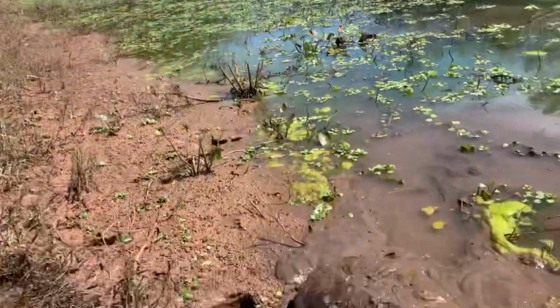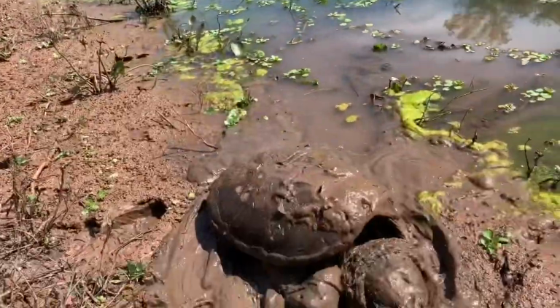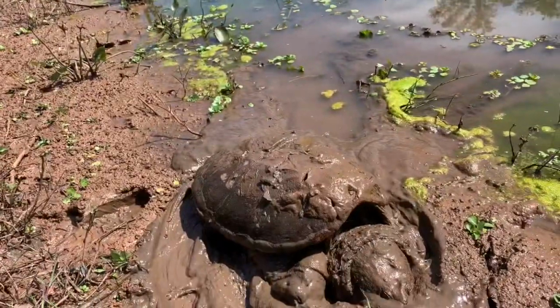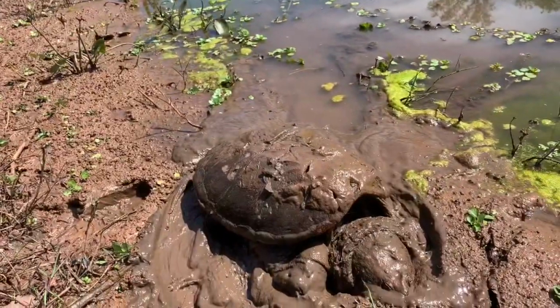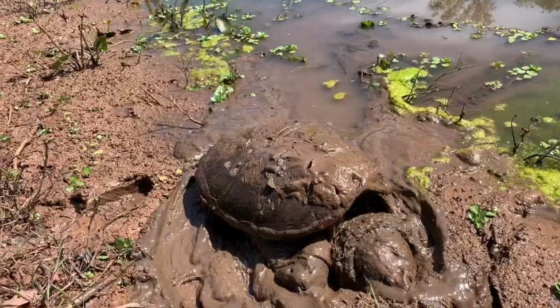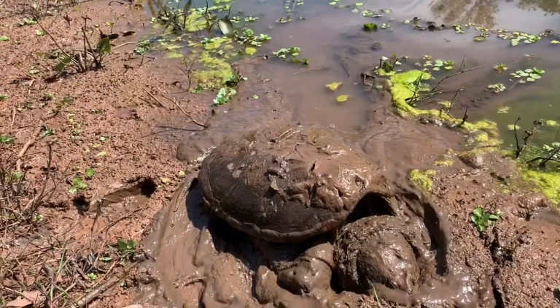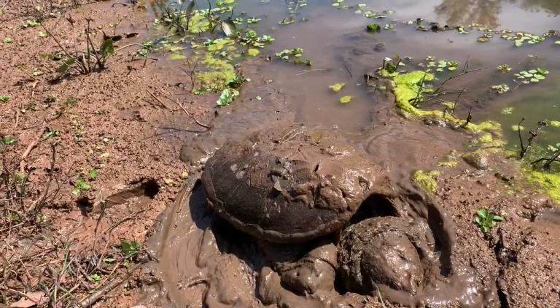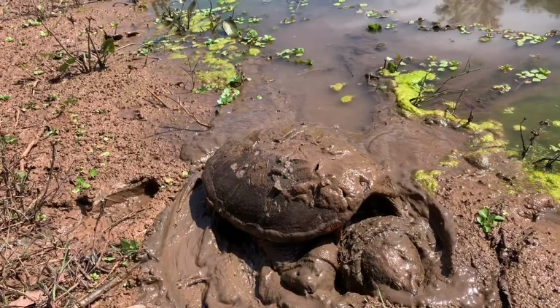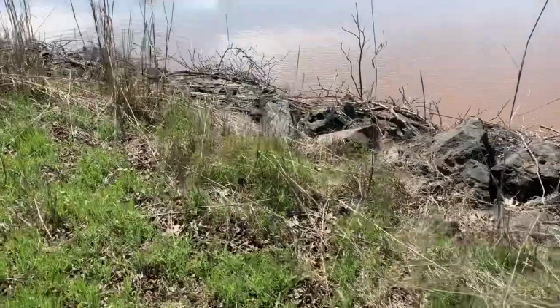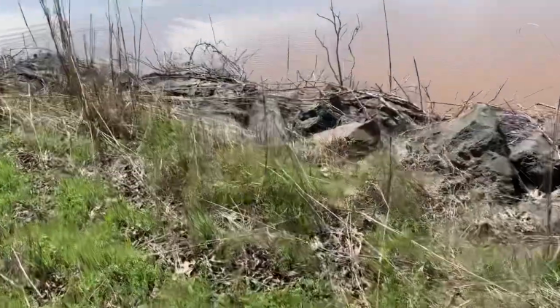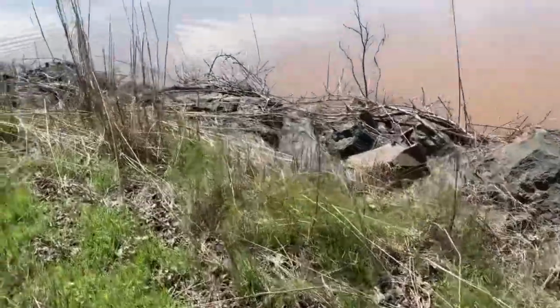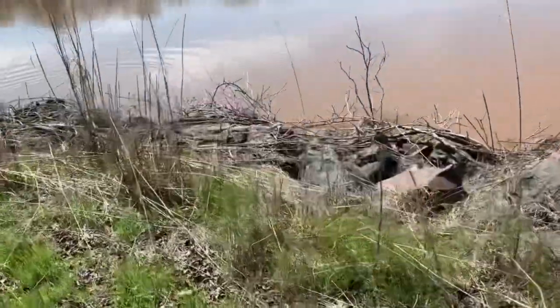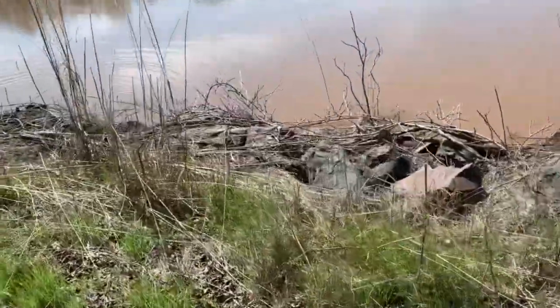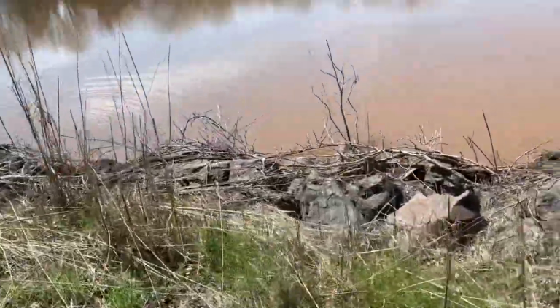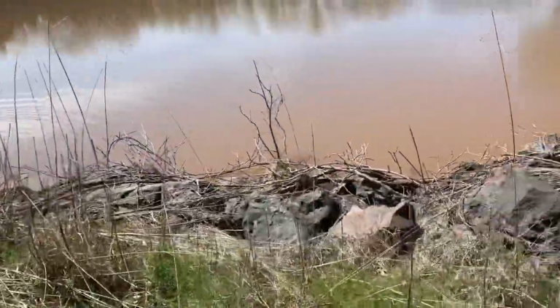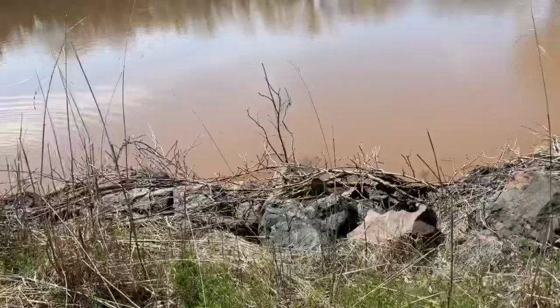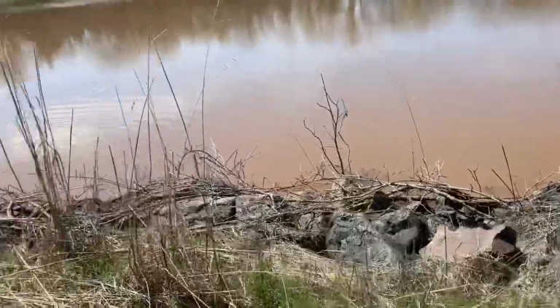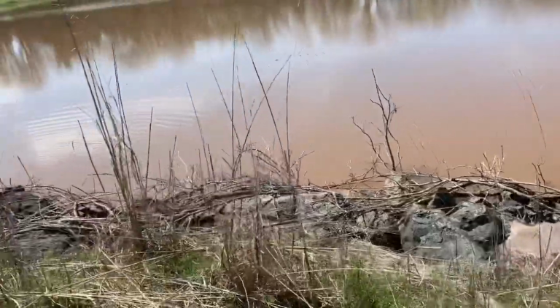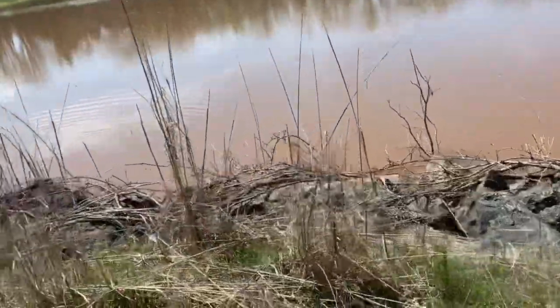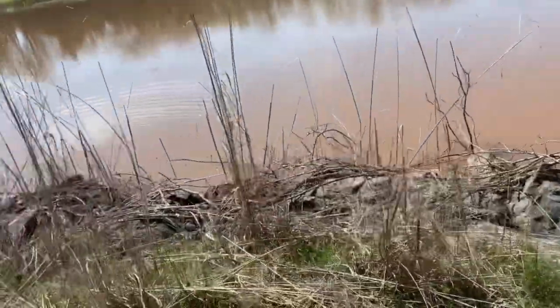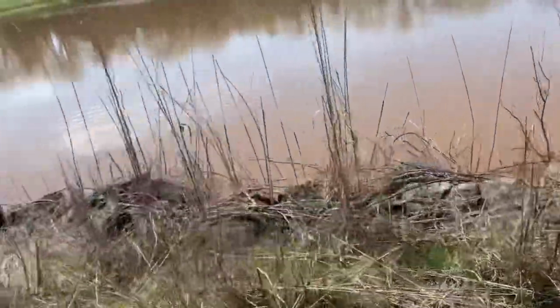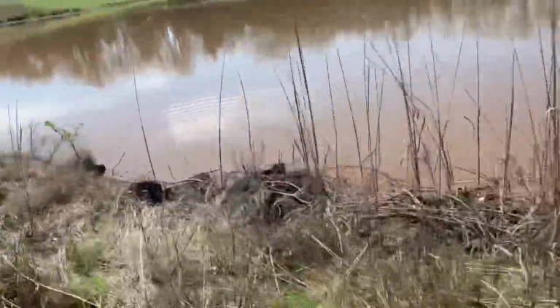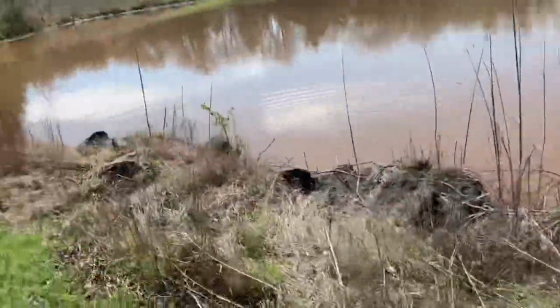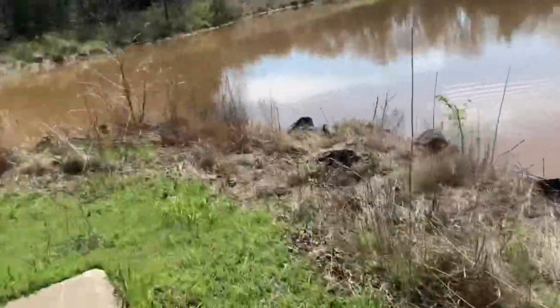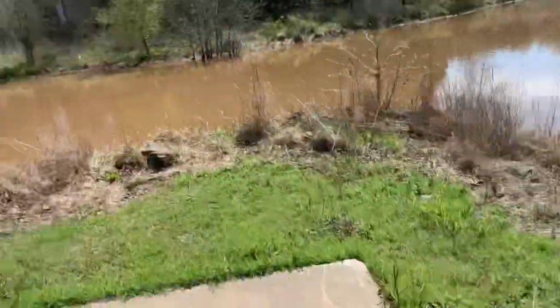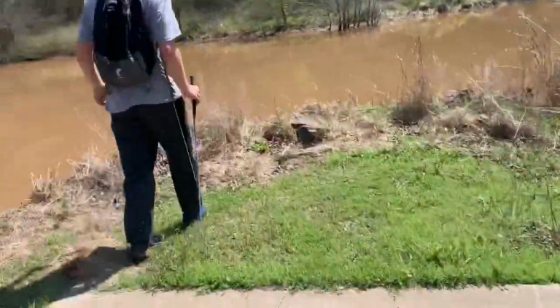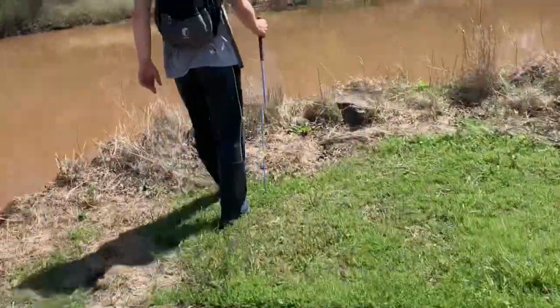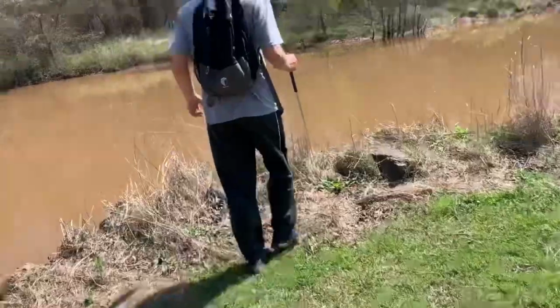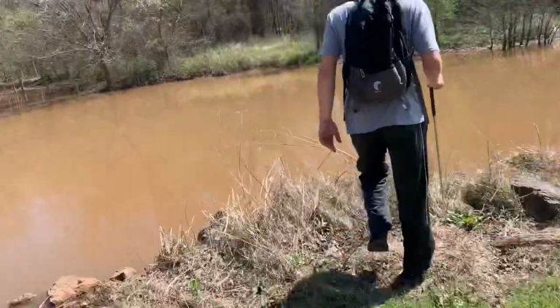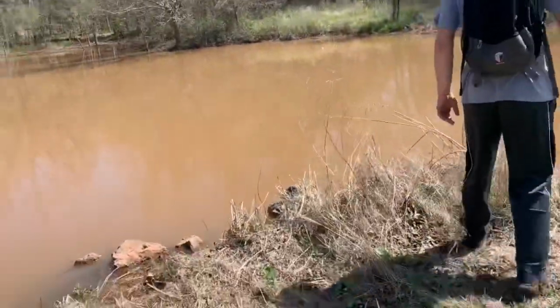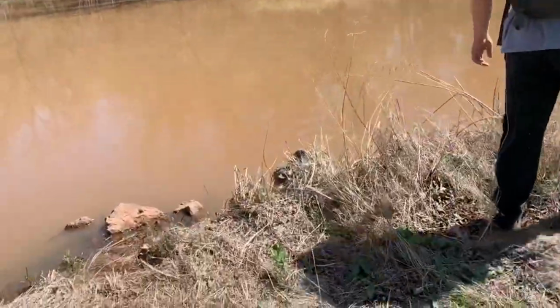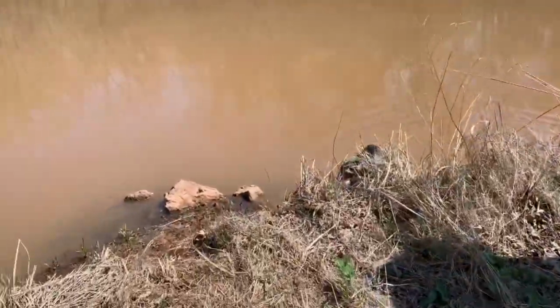We're going to see if we can find some snakes. There are a lot. Apparently there are a million water snakes in this little area, so I'm definitely not going to be able to film one if I get it. But if I catch one, I'll show you.